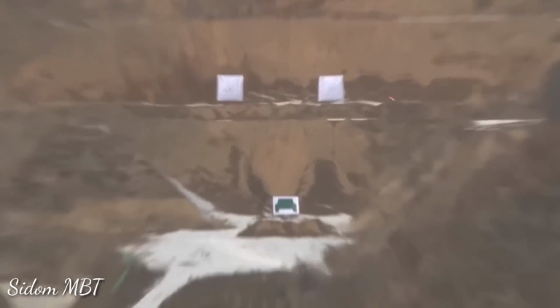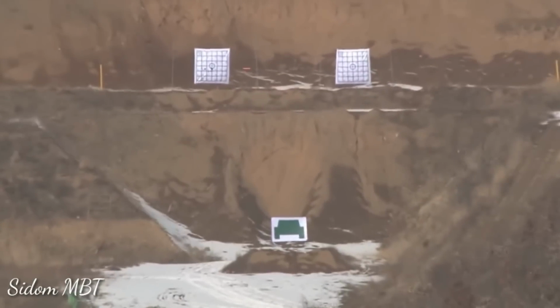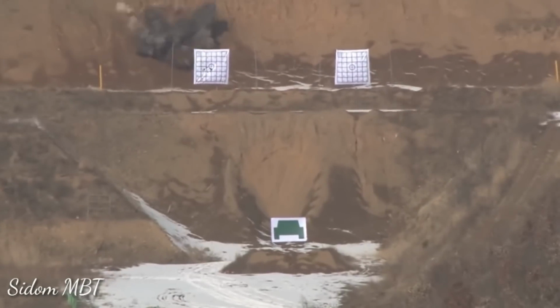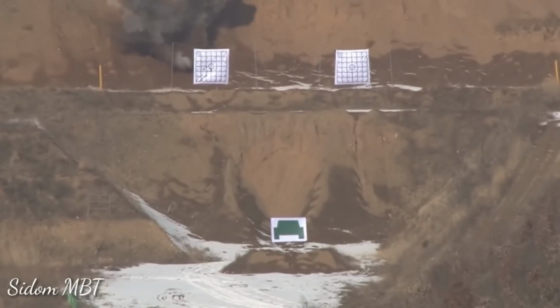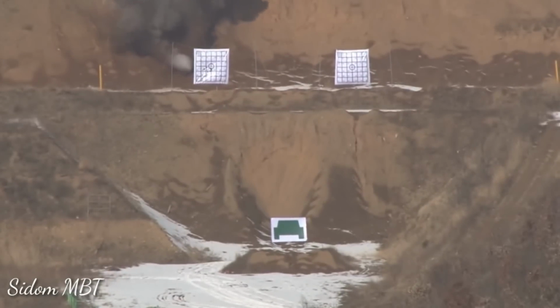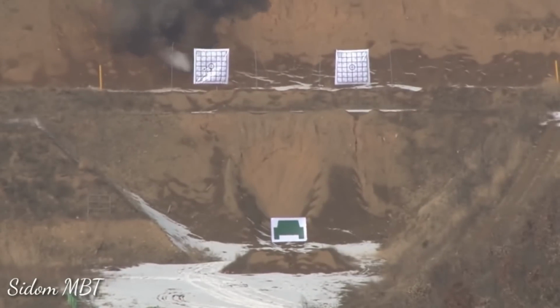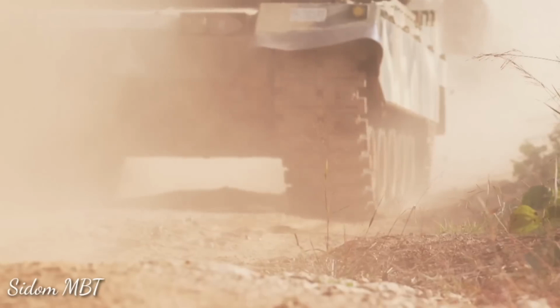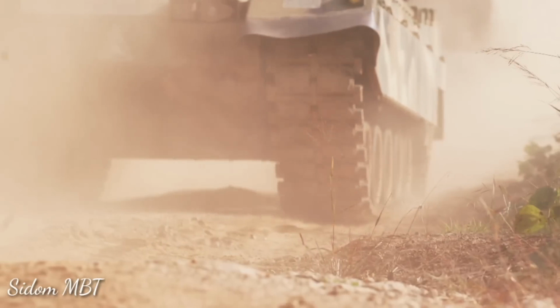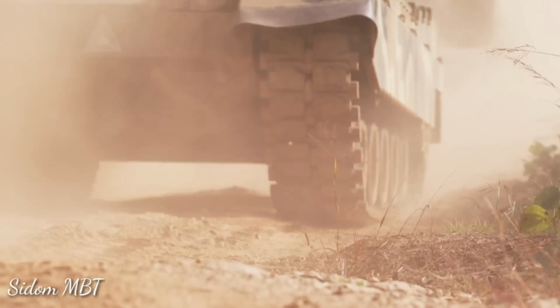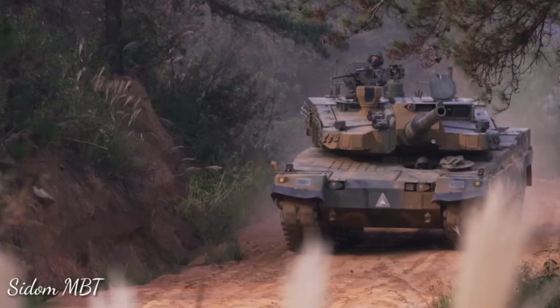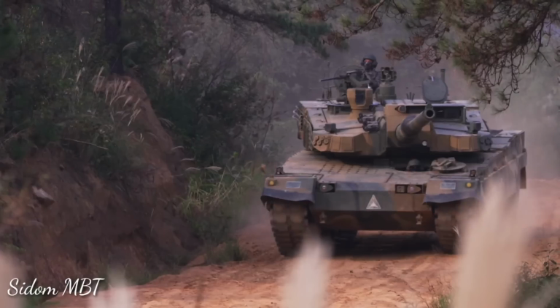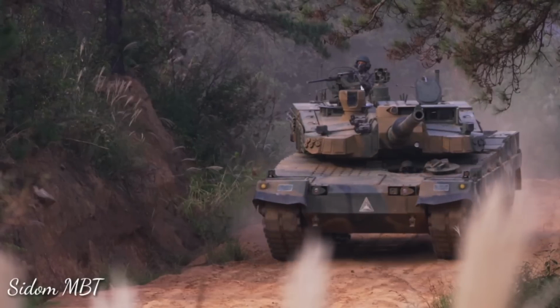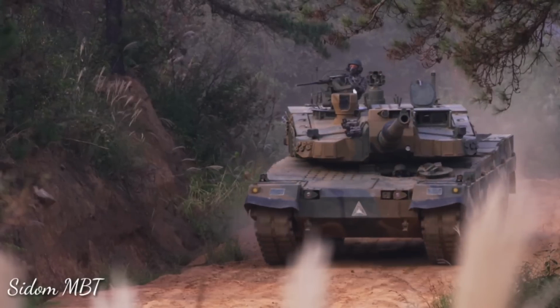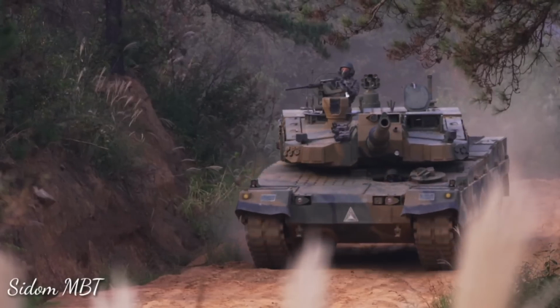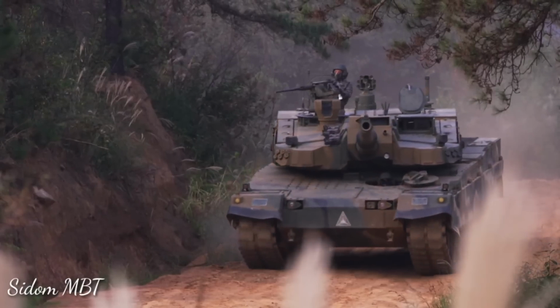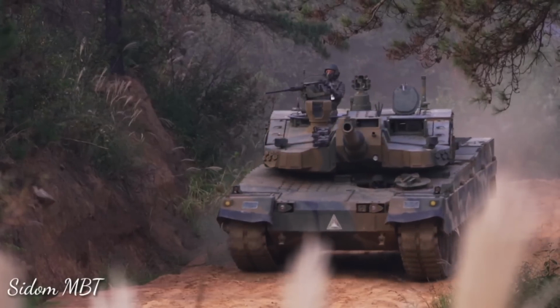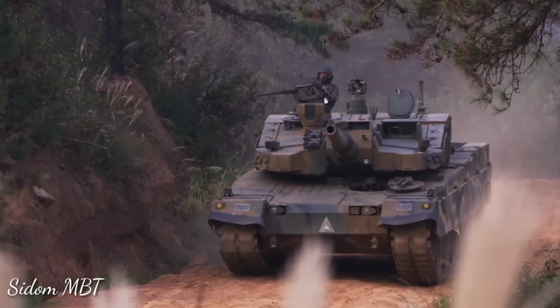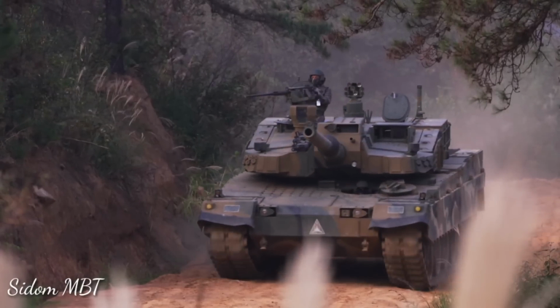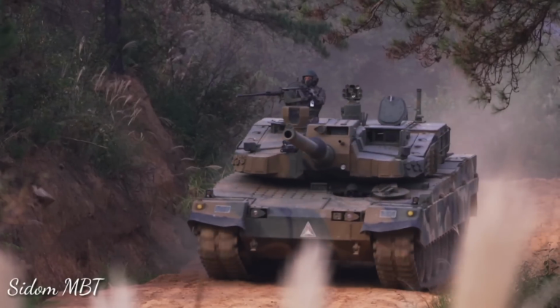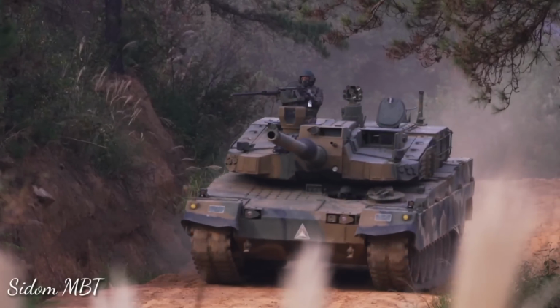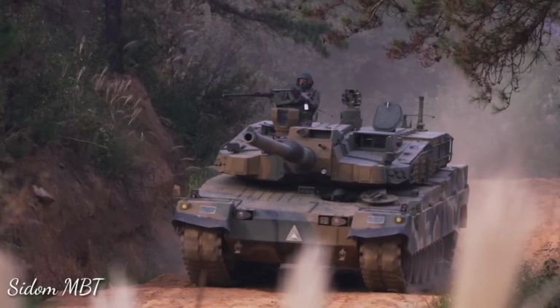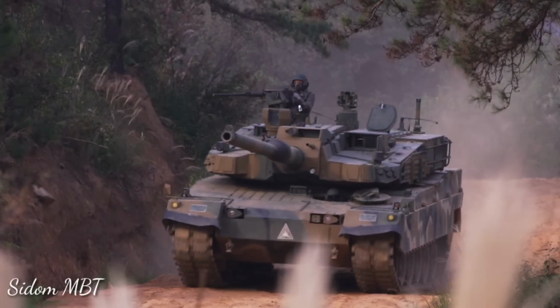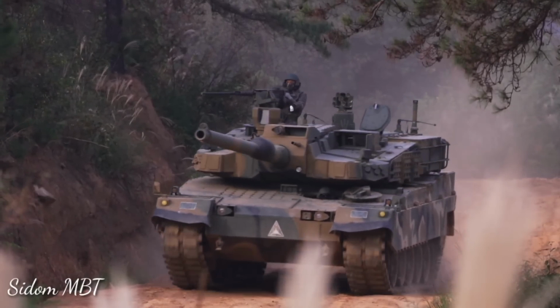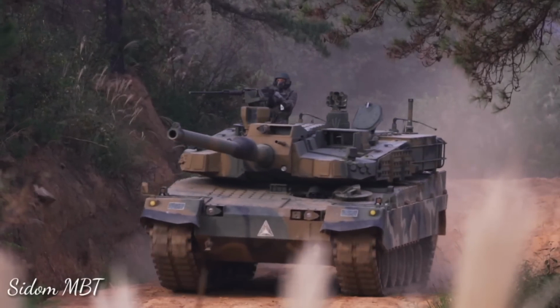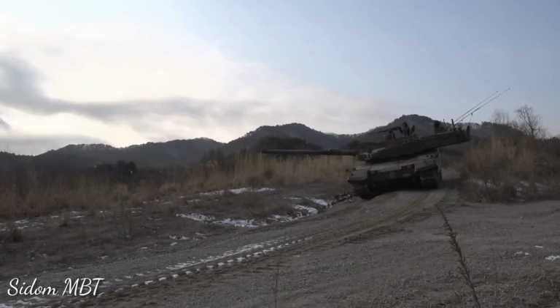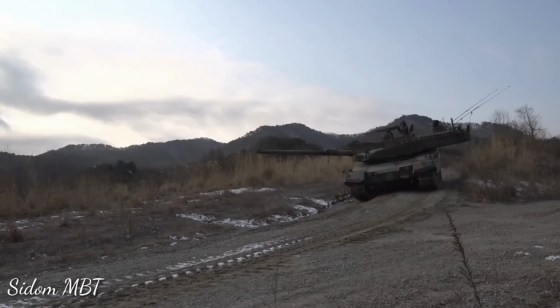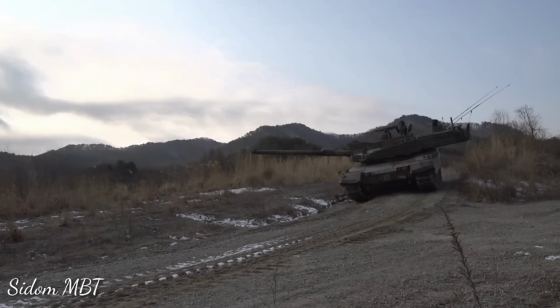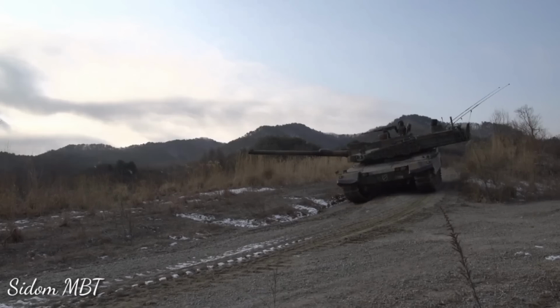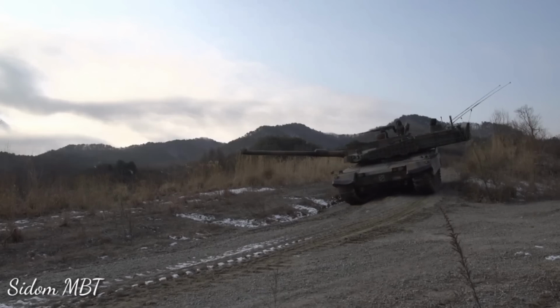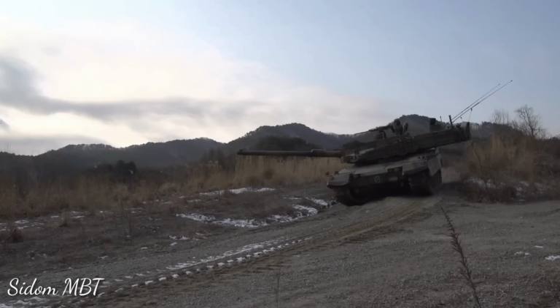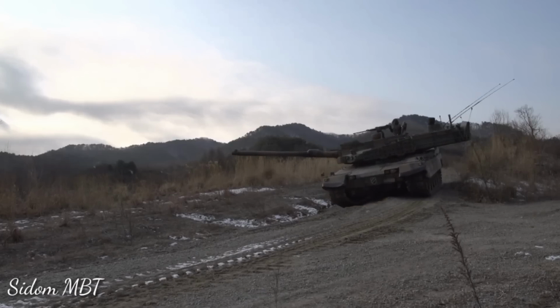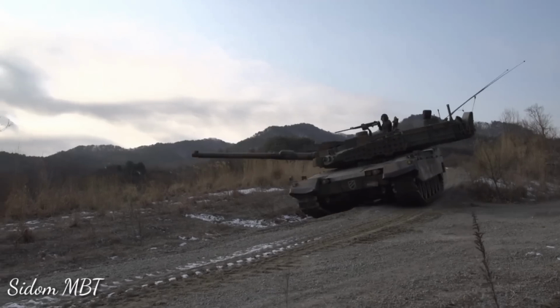Furthermore, the K2 tank can fire Korean Smart Top Attack Munition rounds from behind cover. The KSTAM has a maximum effective range of 8km. This principle is broadly similar to mortar-launched anti-tank munitions.